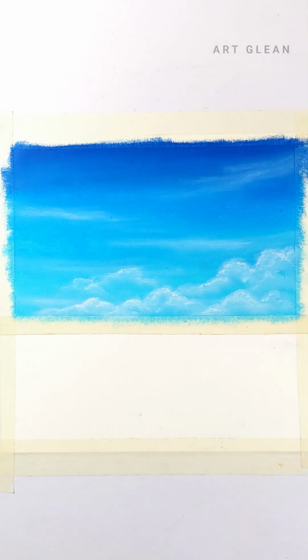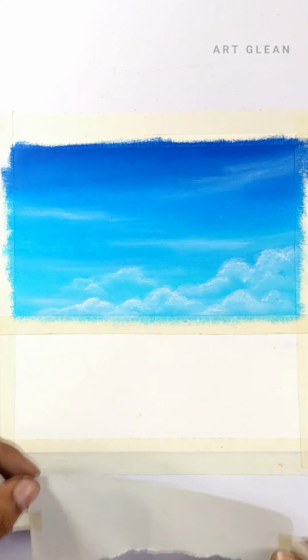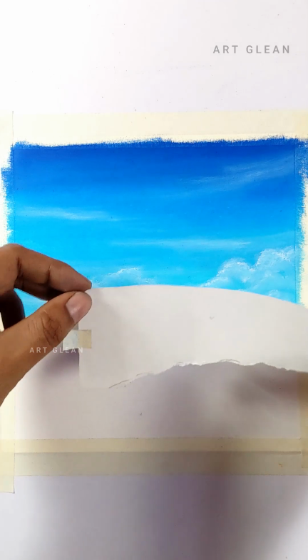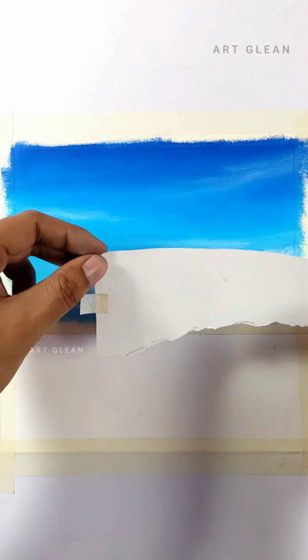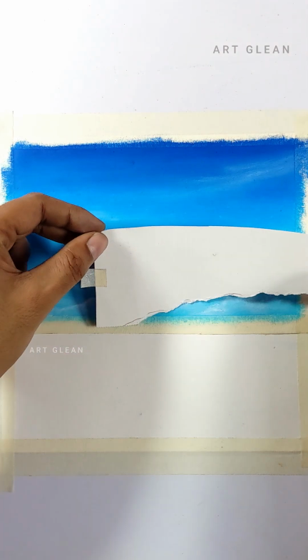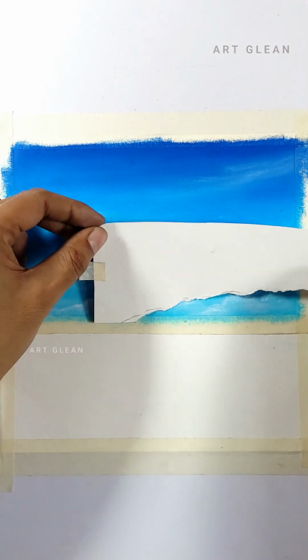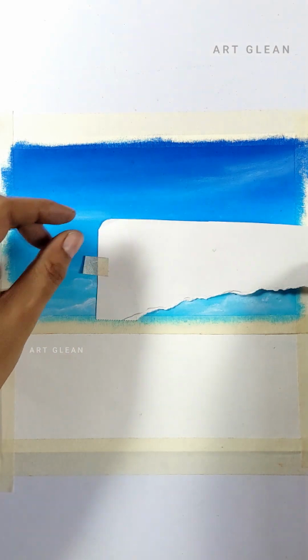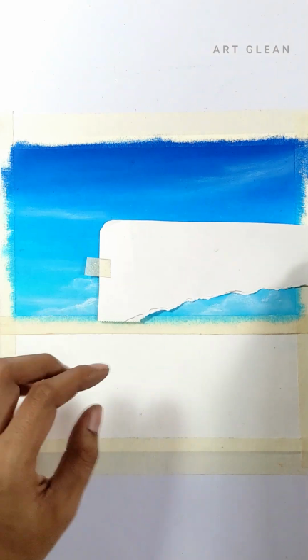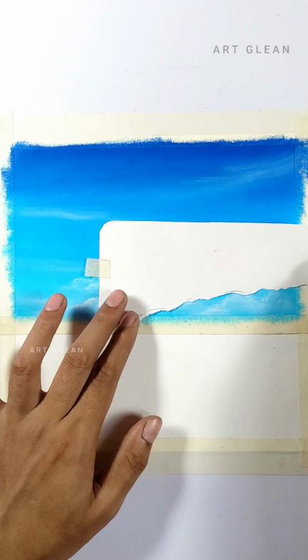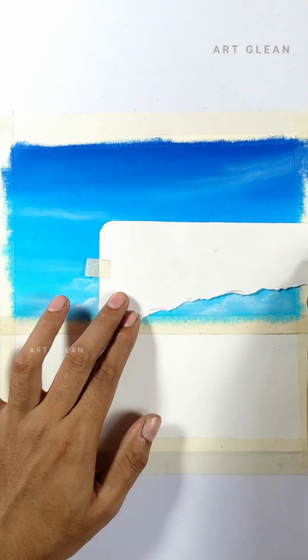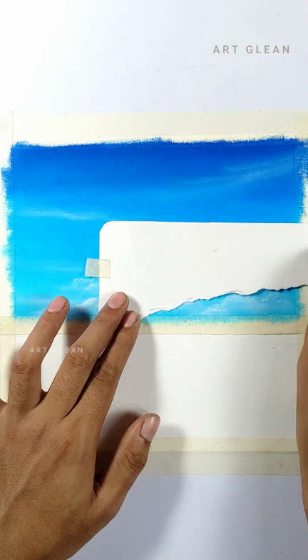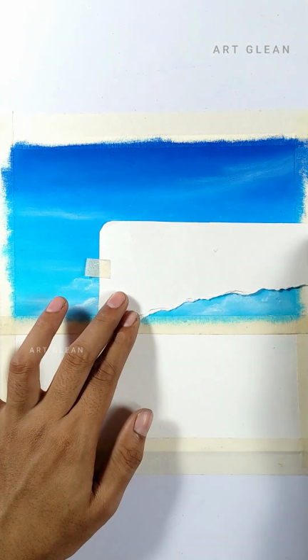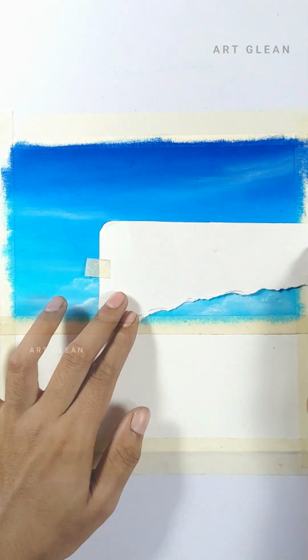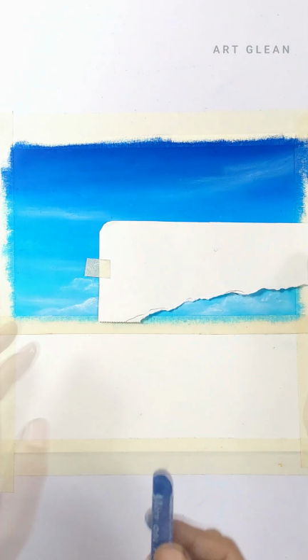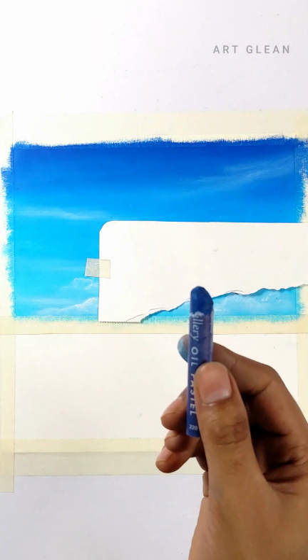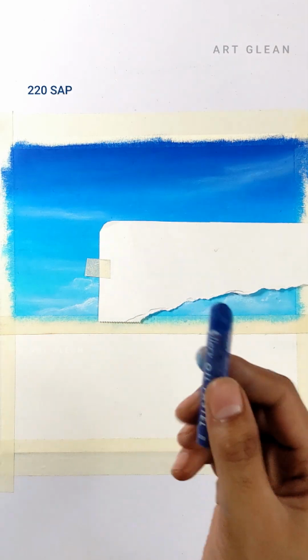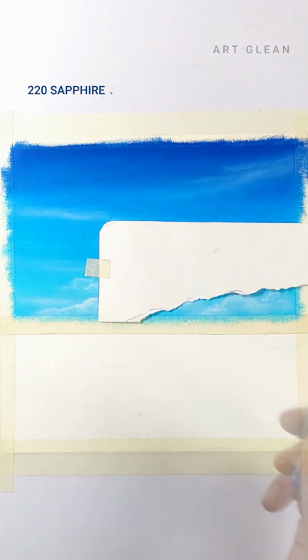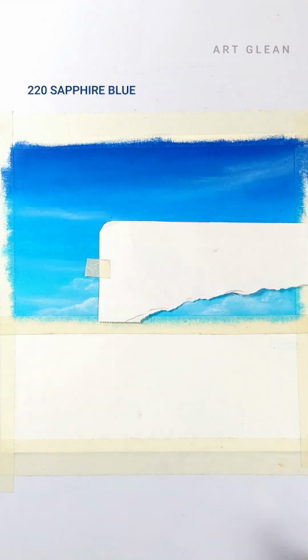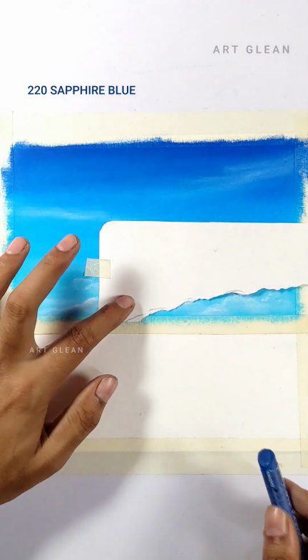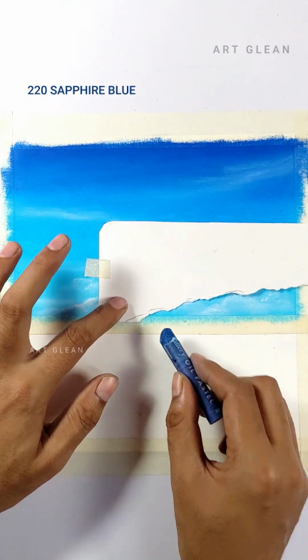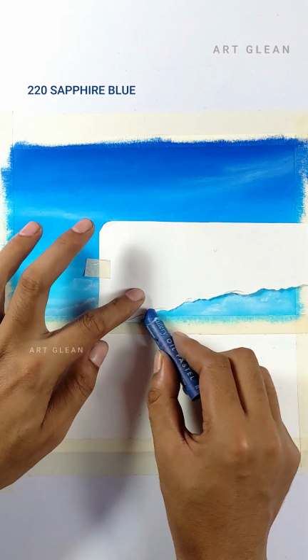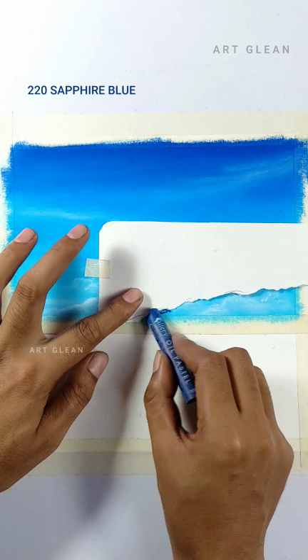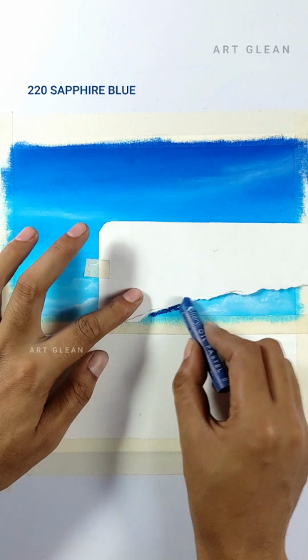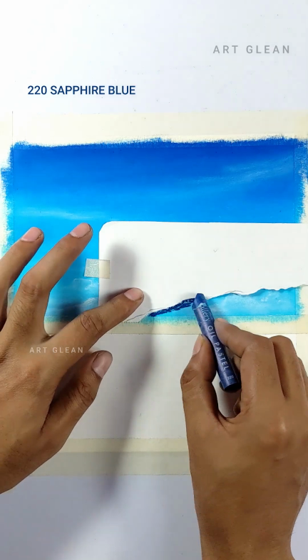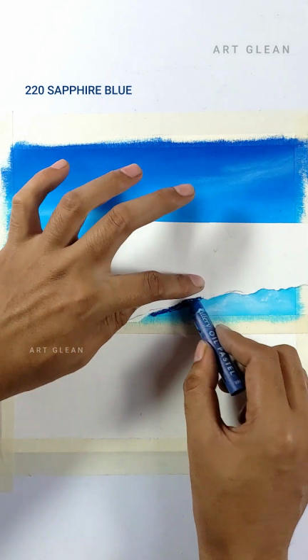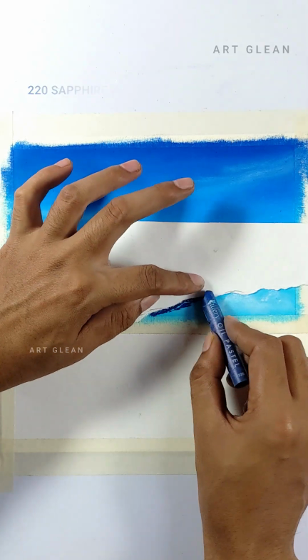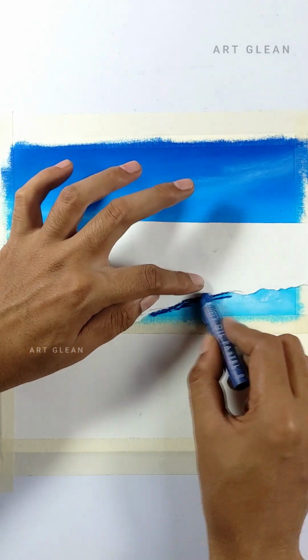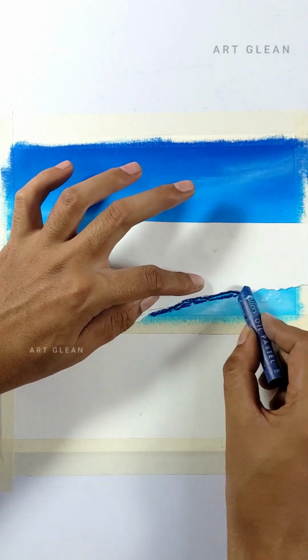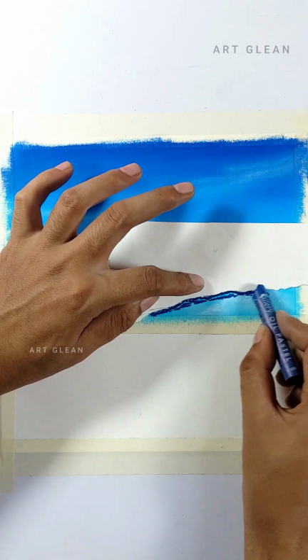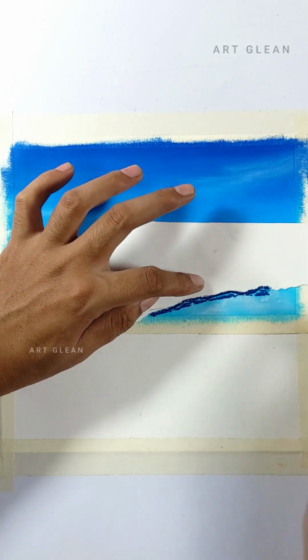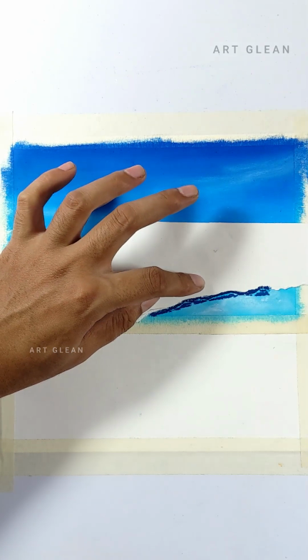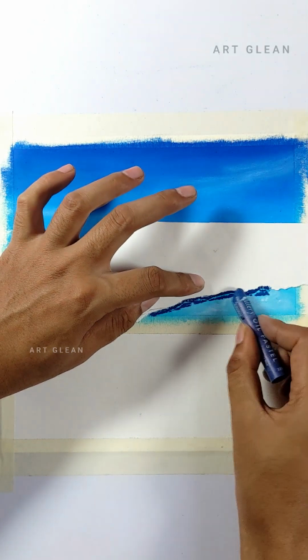I cut out a paper shape with my hands to create a hill layer mask. Then I will apply a darker blue color — sapphire blue — inside it to create a mountain.